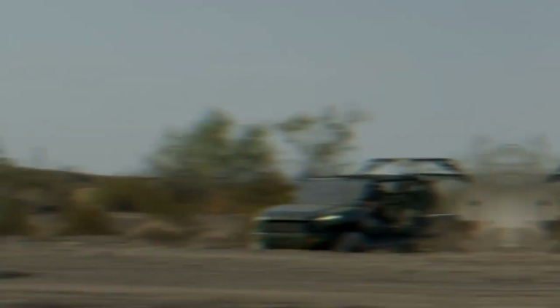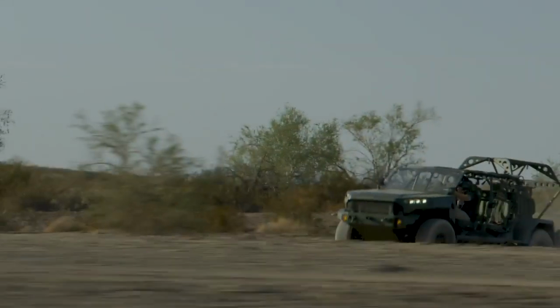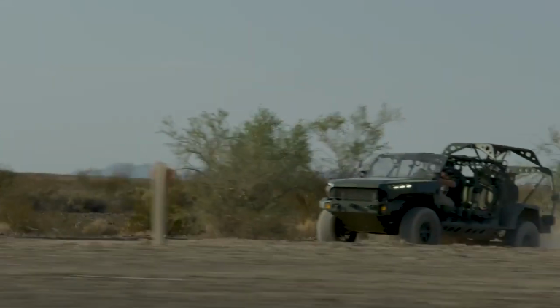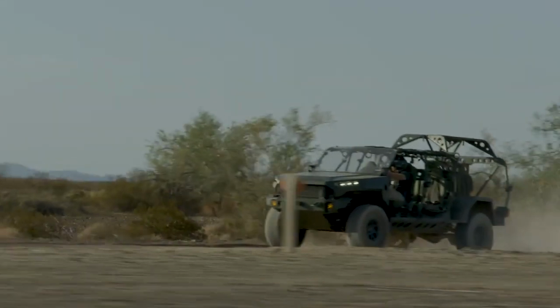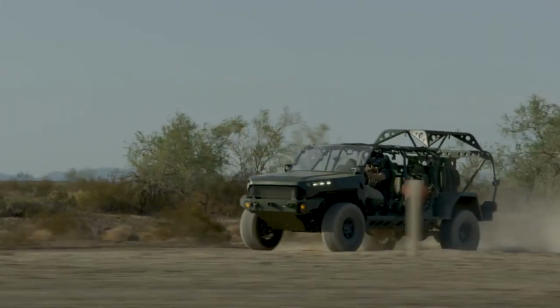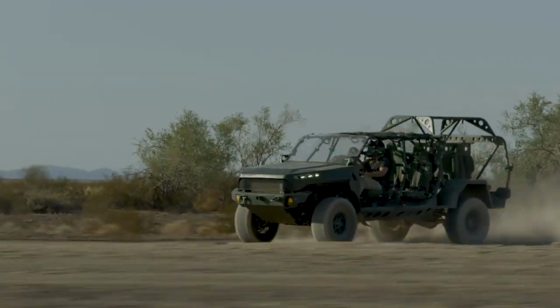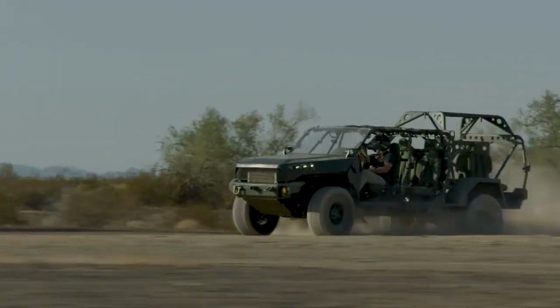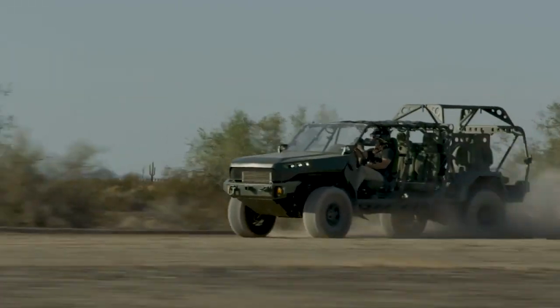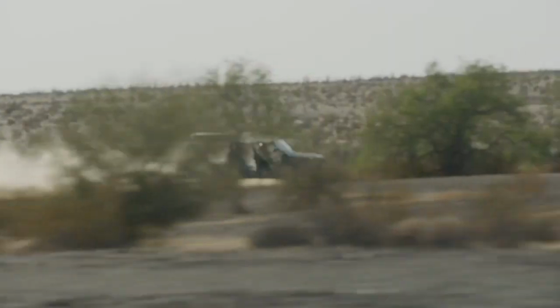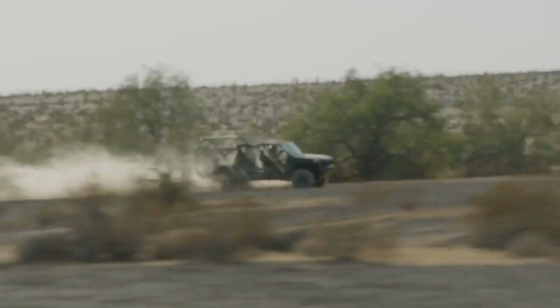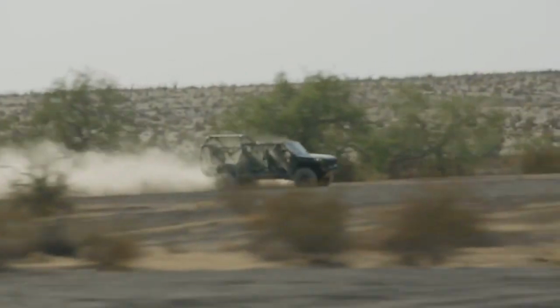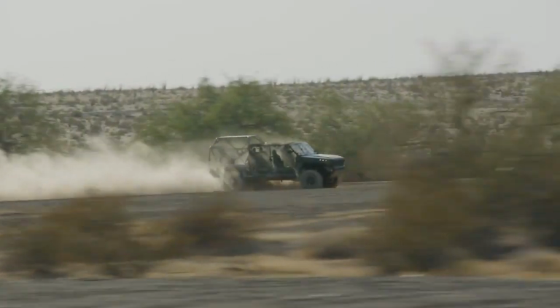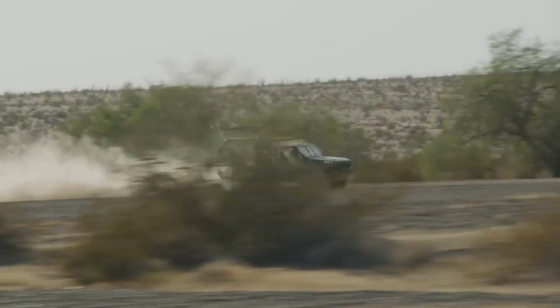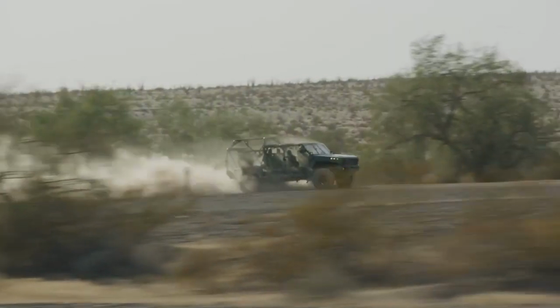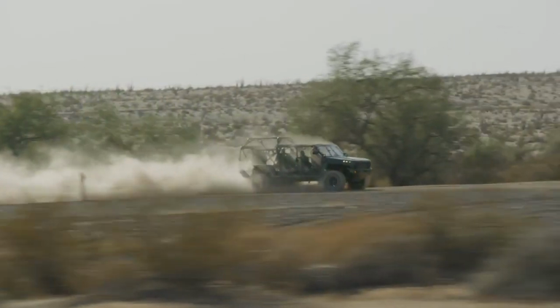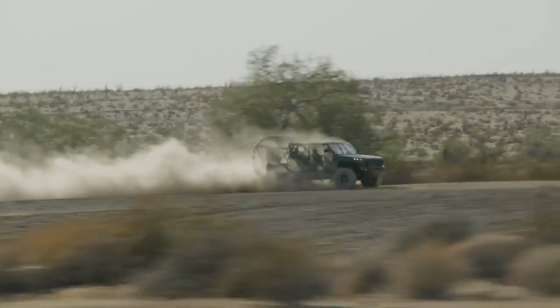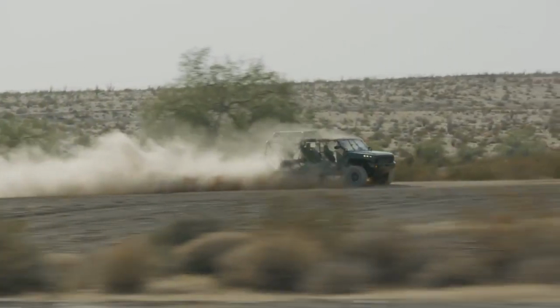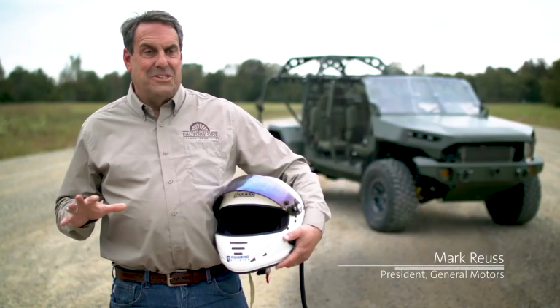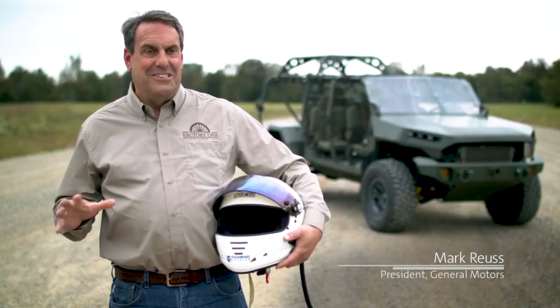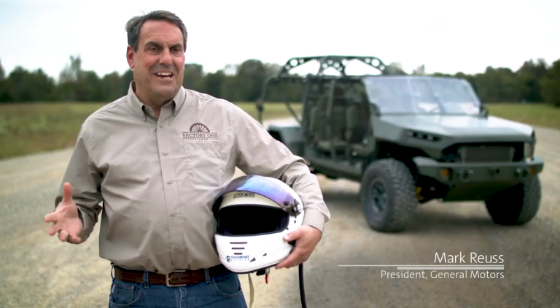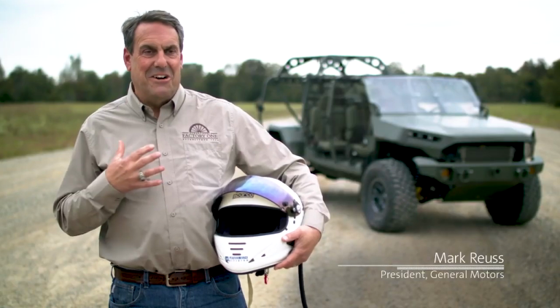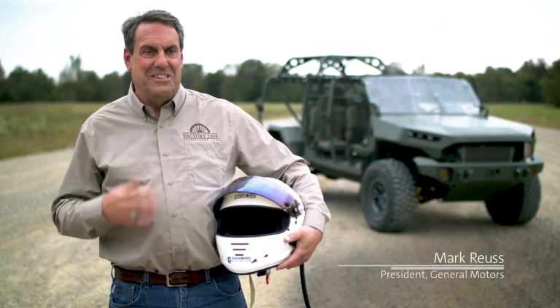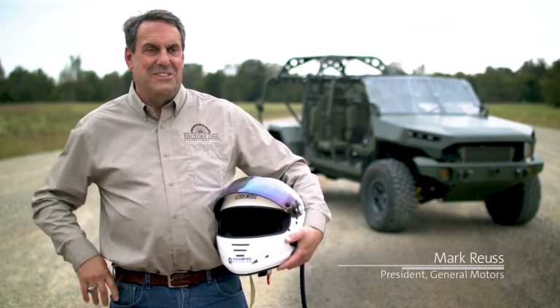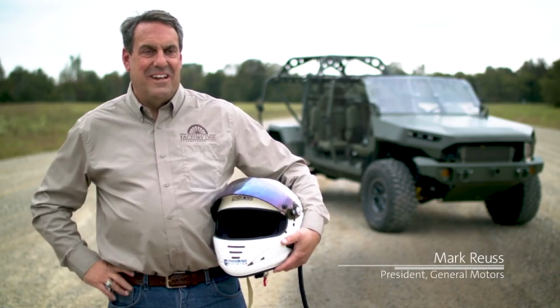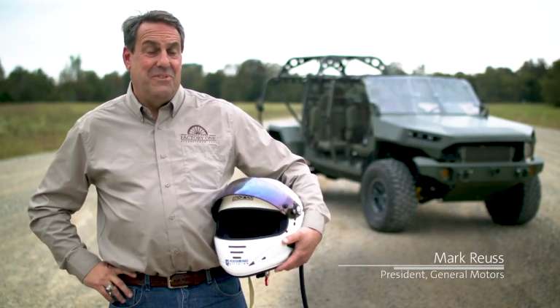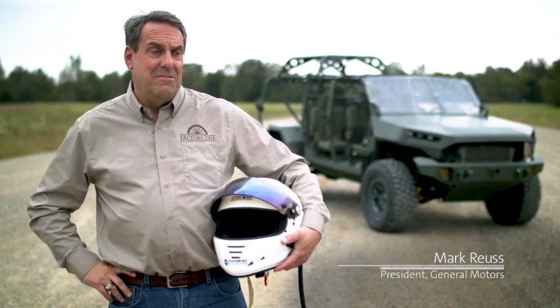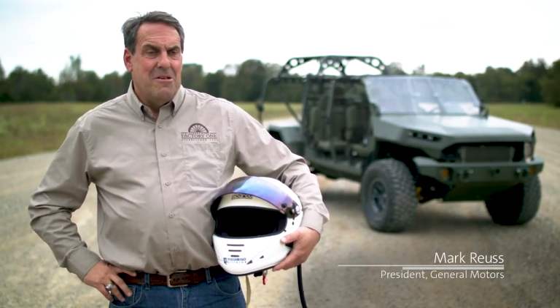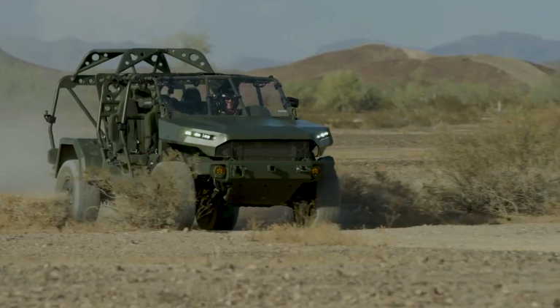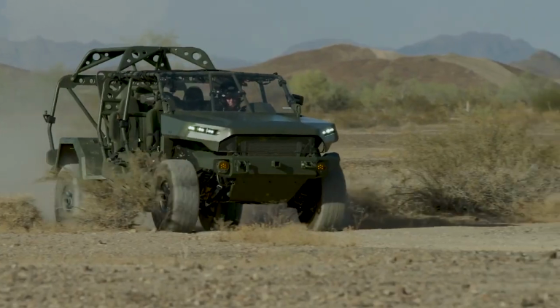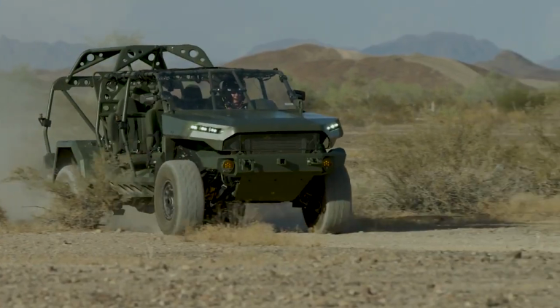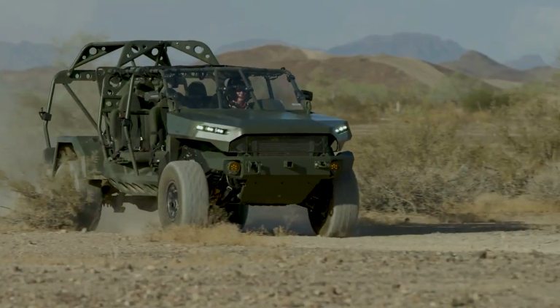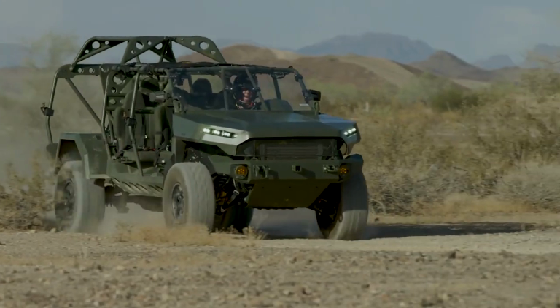We've been working around the business and commercialization of something off of our Colorado midsize truck platform. I was excited to see the next generation of this in the ISV, and it's way beyond my expectations.